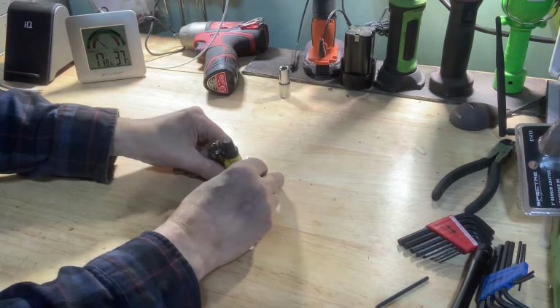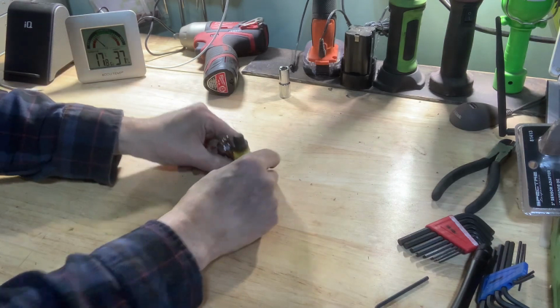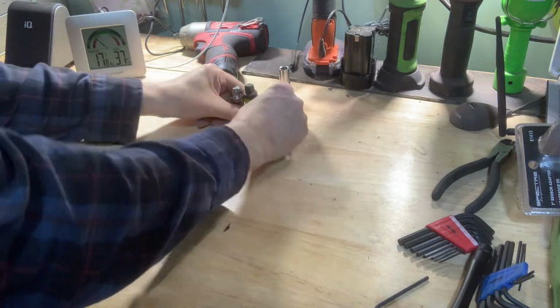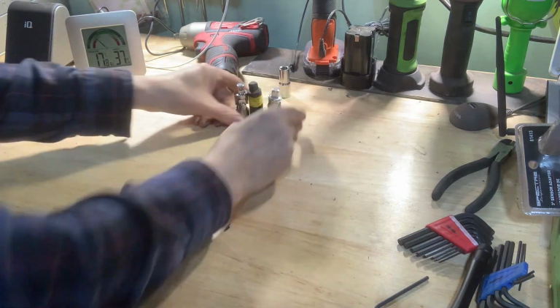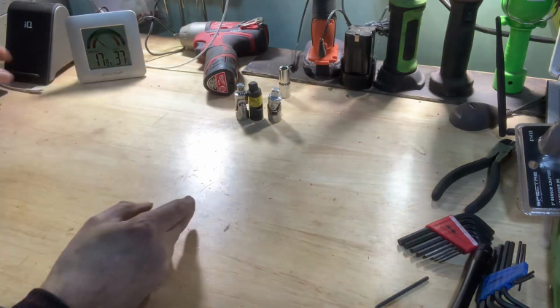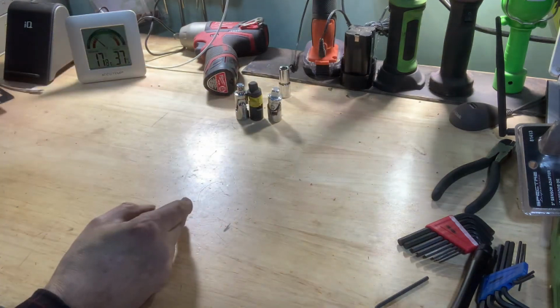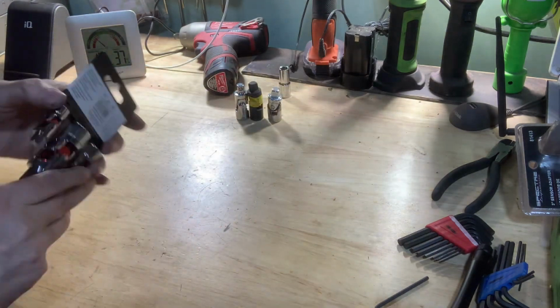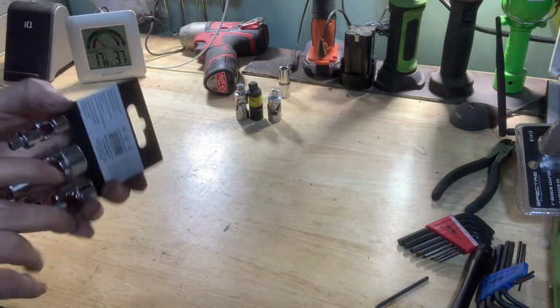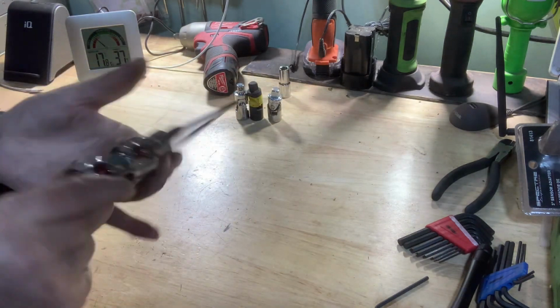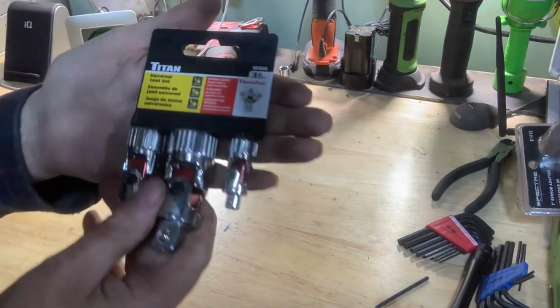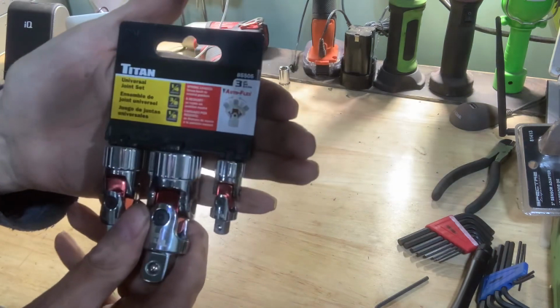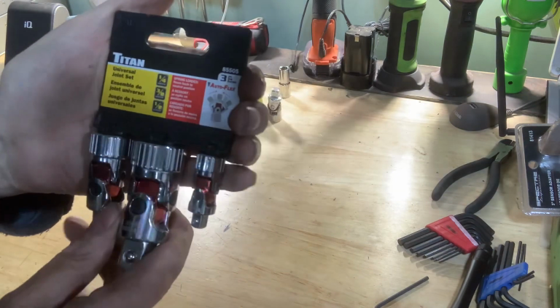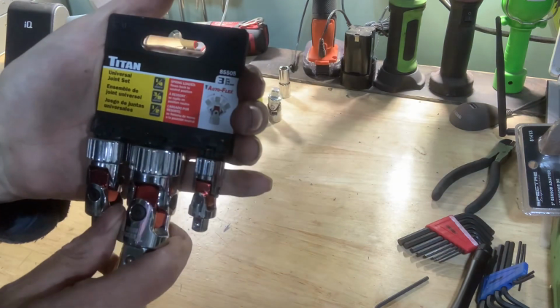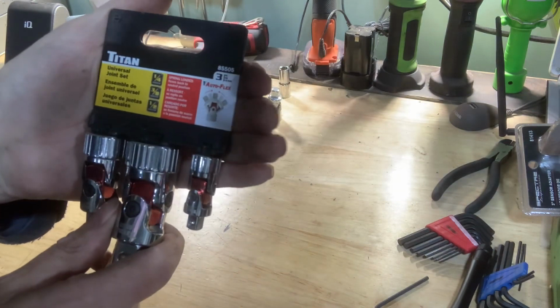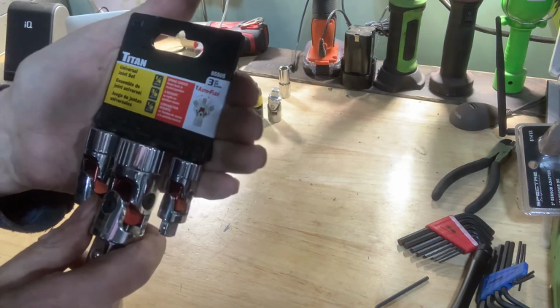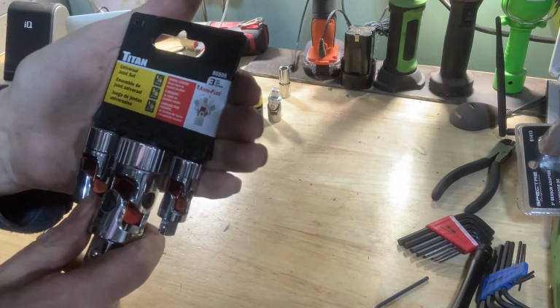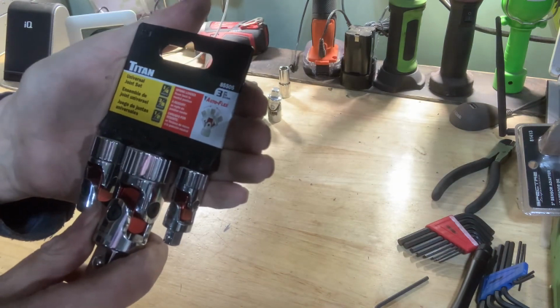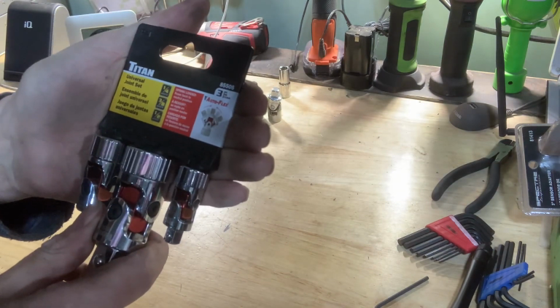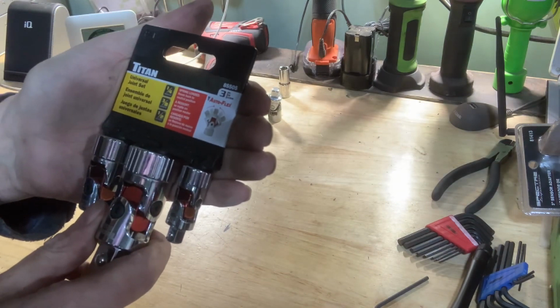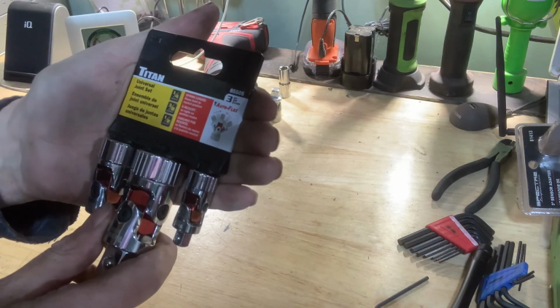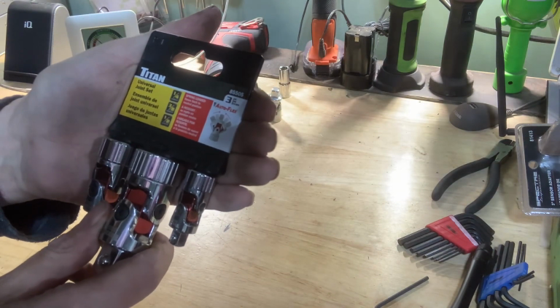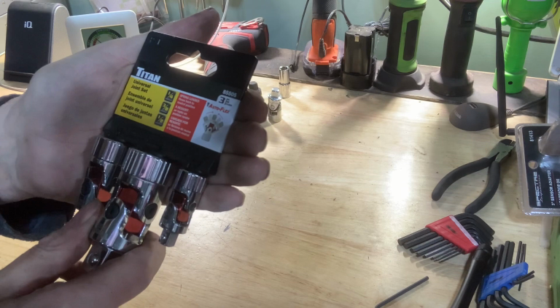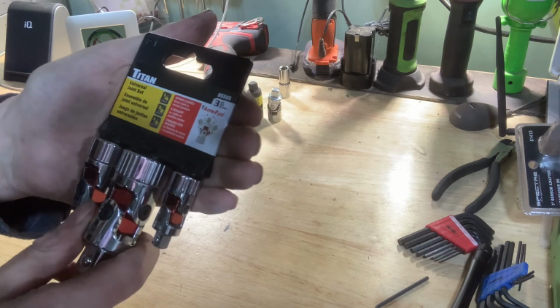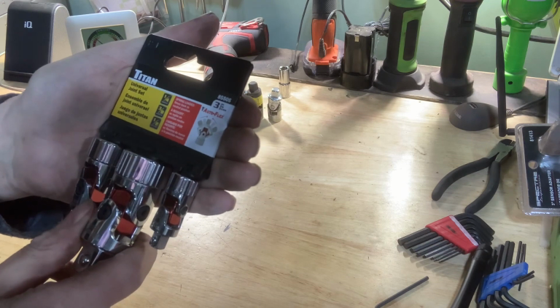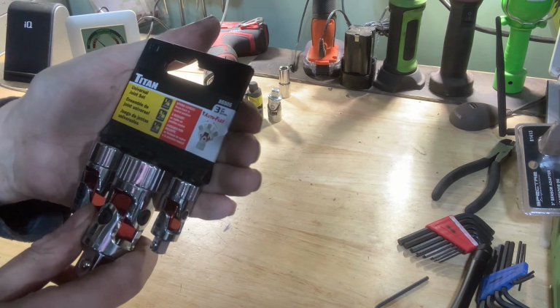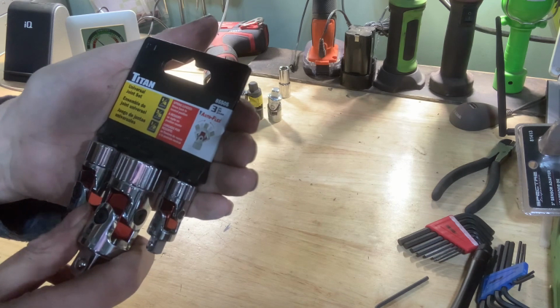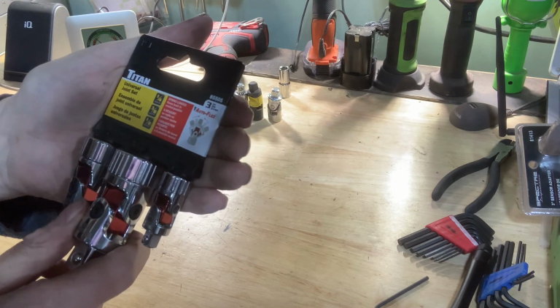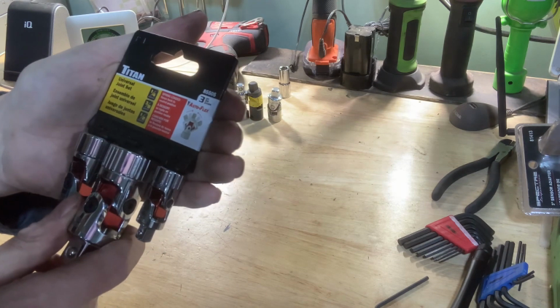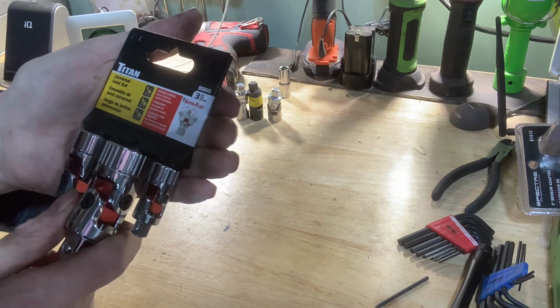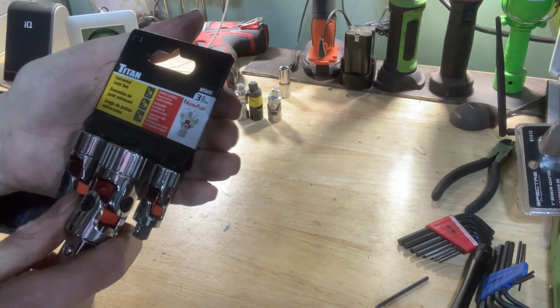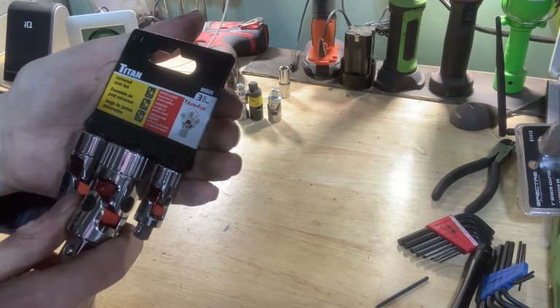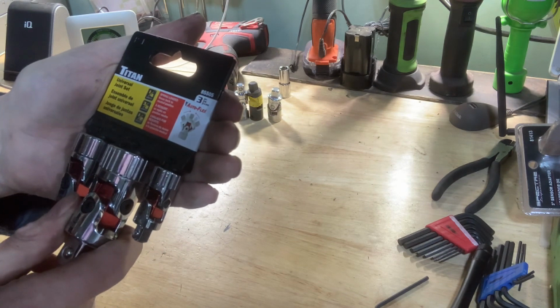But today I found these — ta-da! The Titan universal joint set. Auto flex, spring-loaded, flexes back to neutral position. Three-piece set, part number 85505.